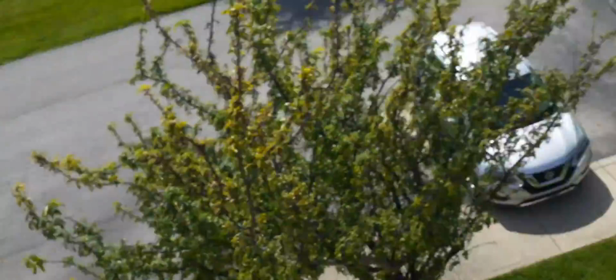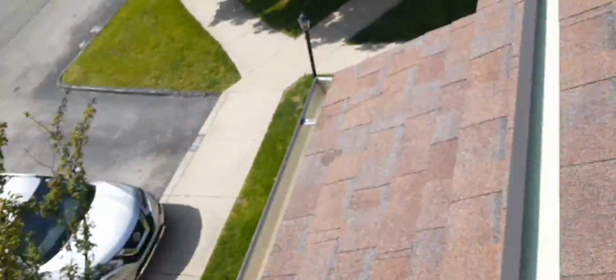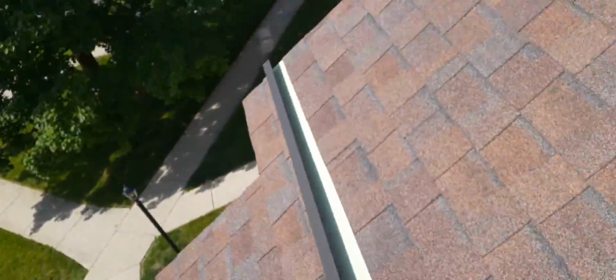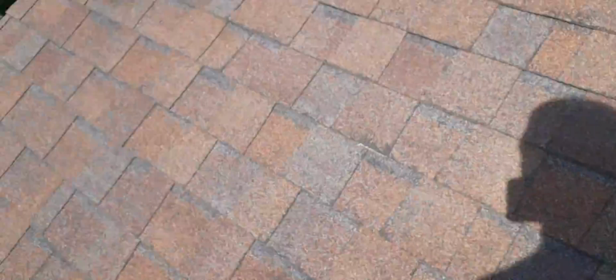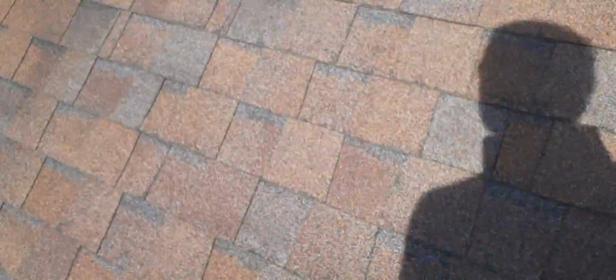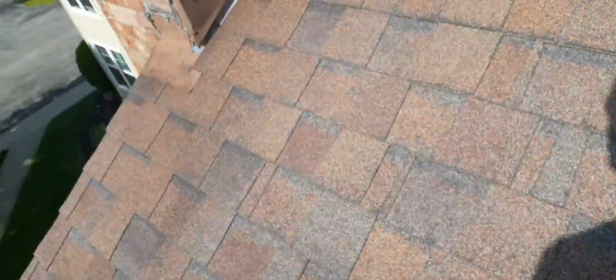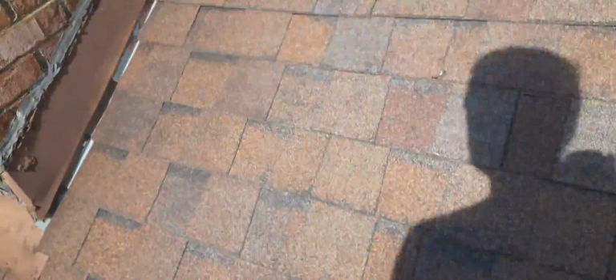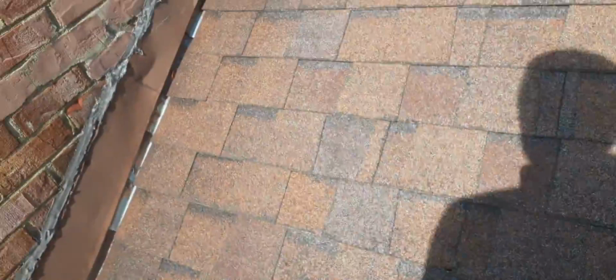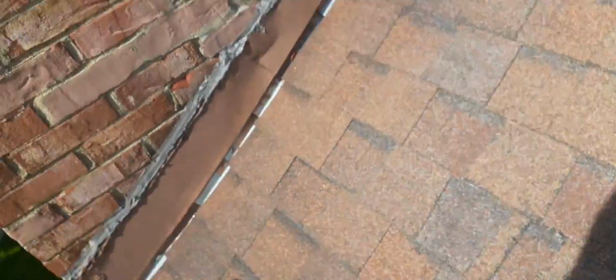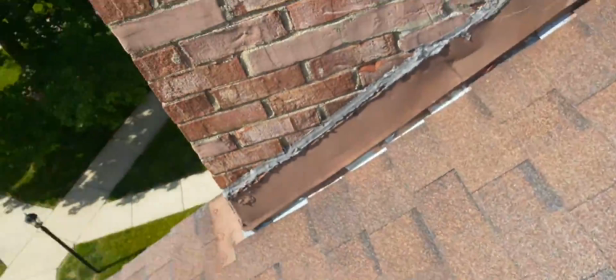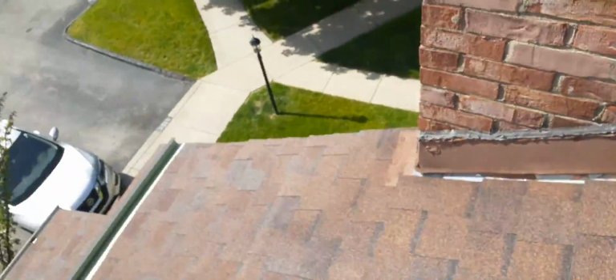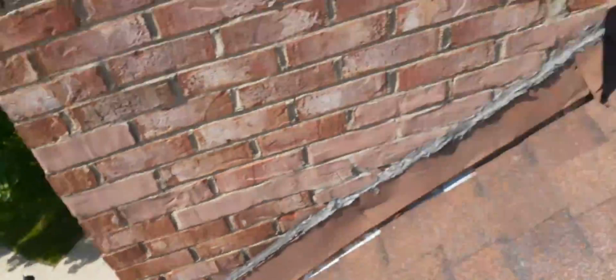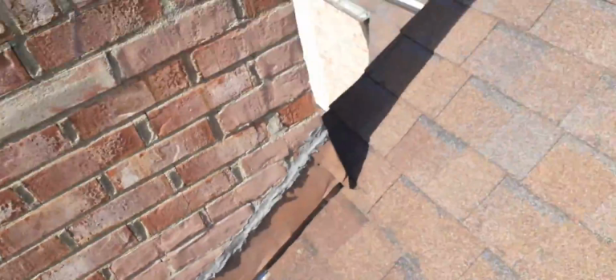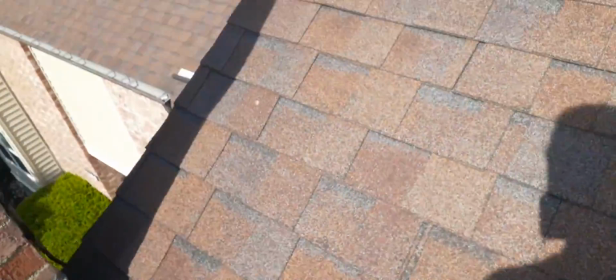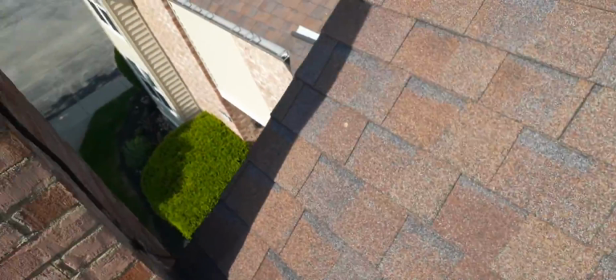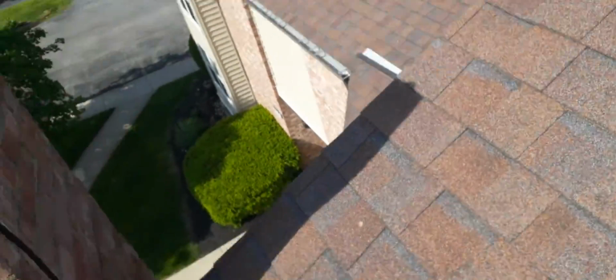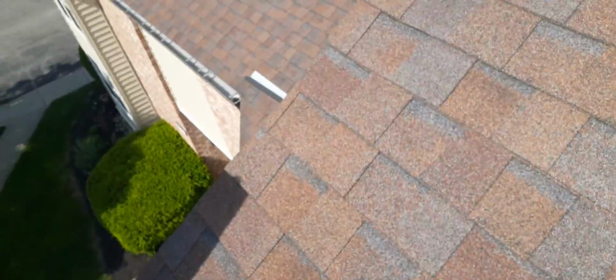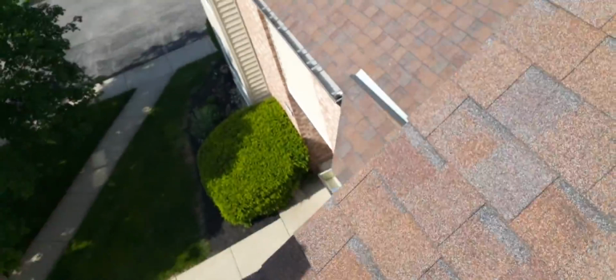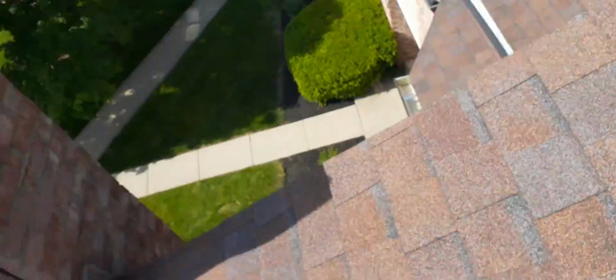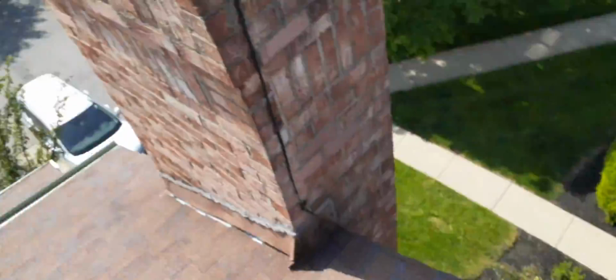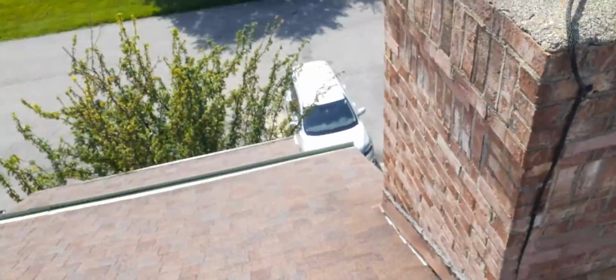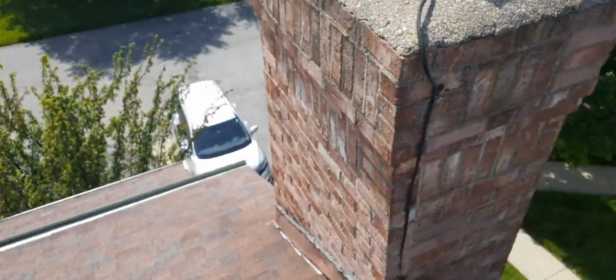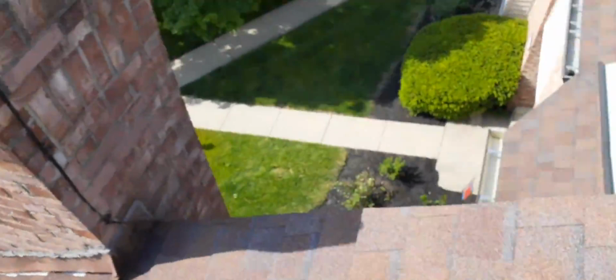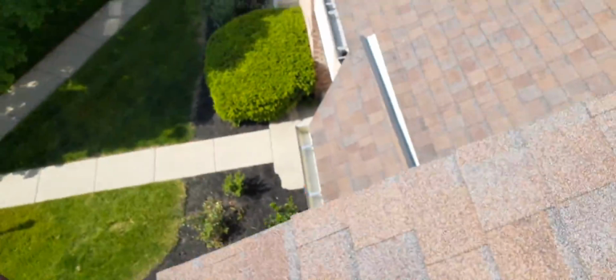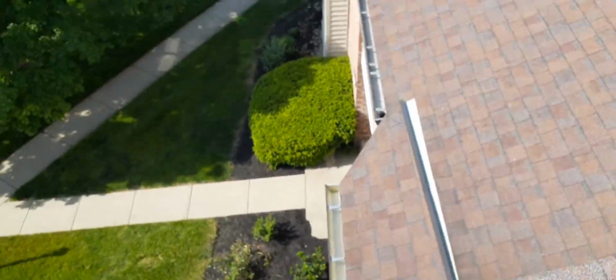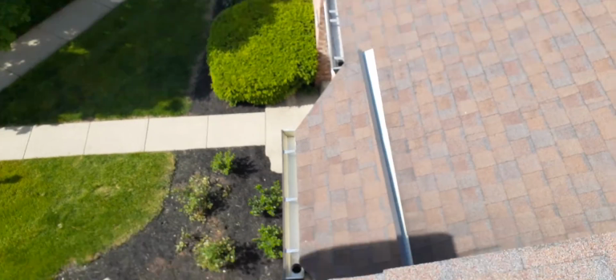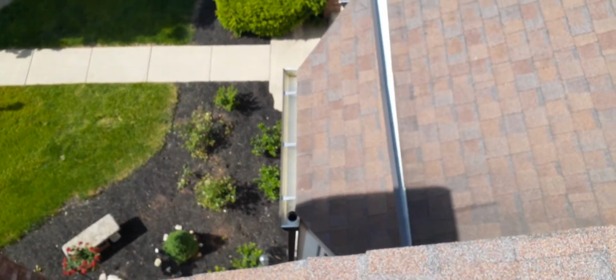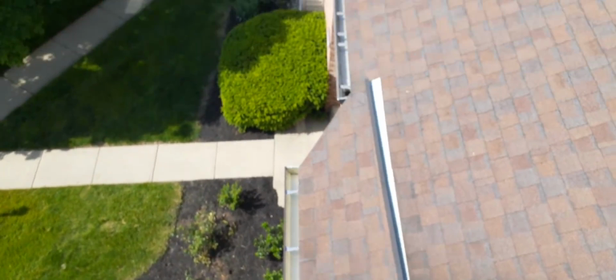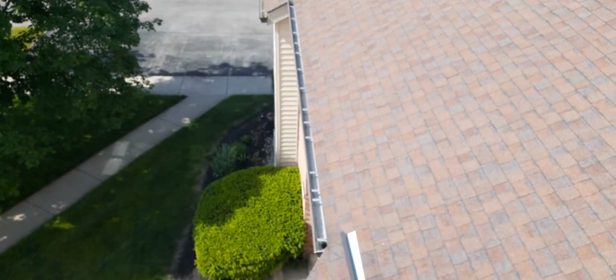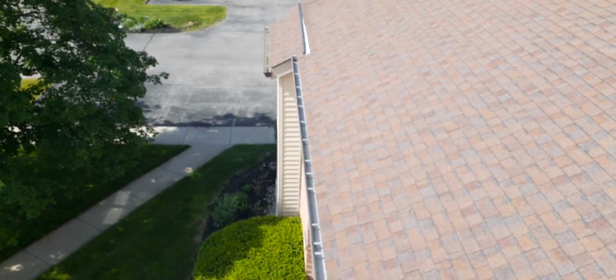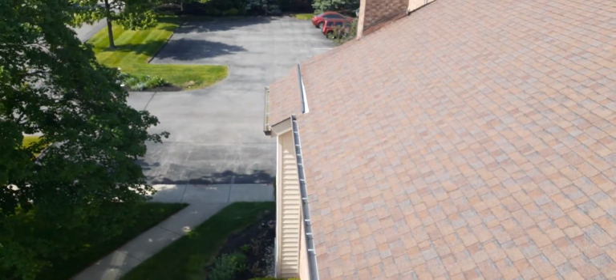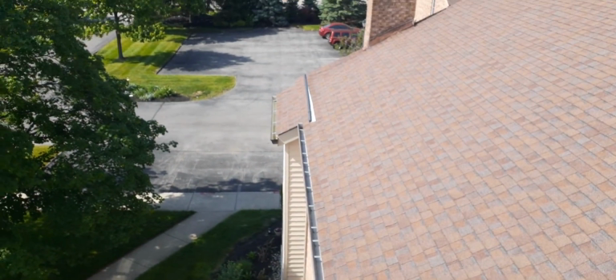I just wanted to bring that to somebody's attention. I don't want people thinking they've got a clog and that's the reason it's overflowing — that's not it. The gutter's not pitched correctly. Let me give you a good view of these gutters from up here.